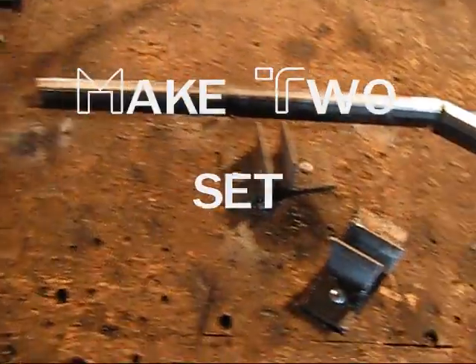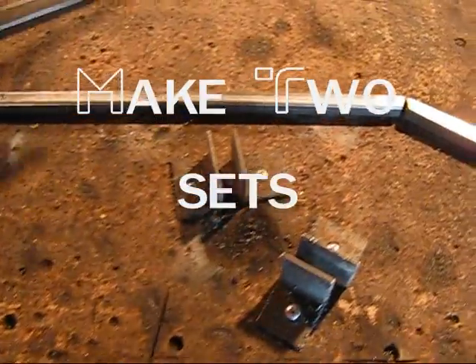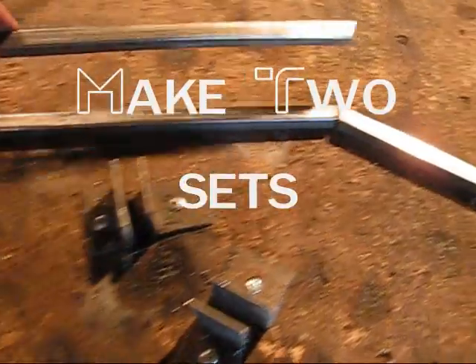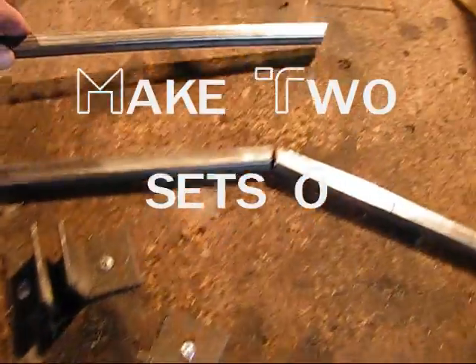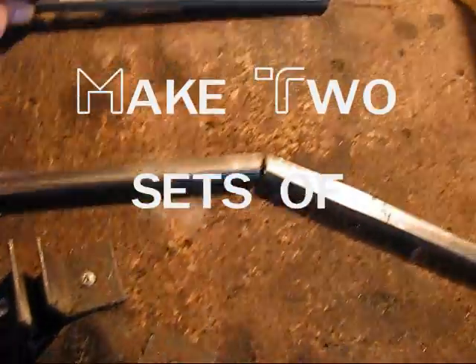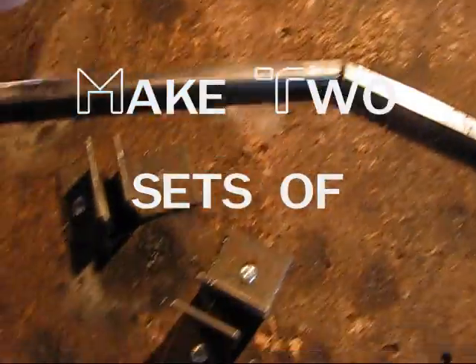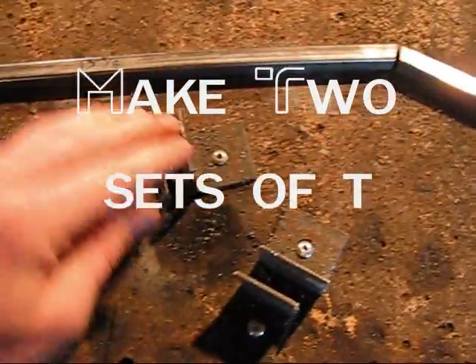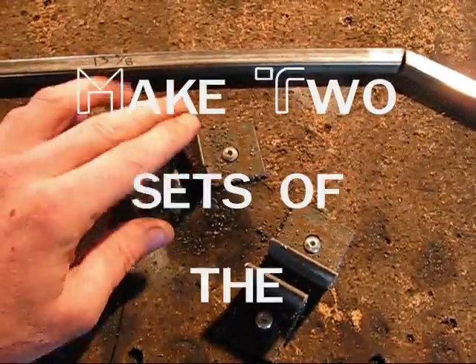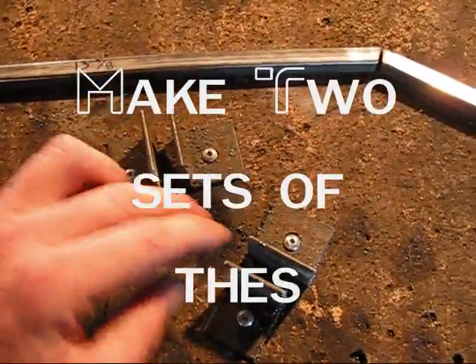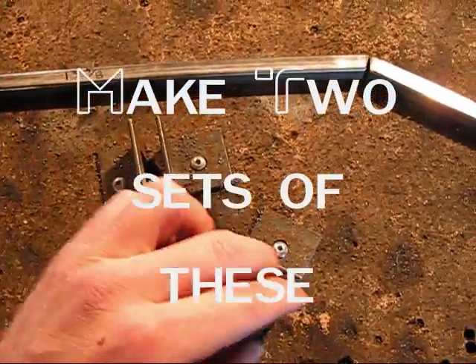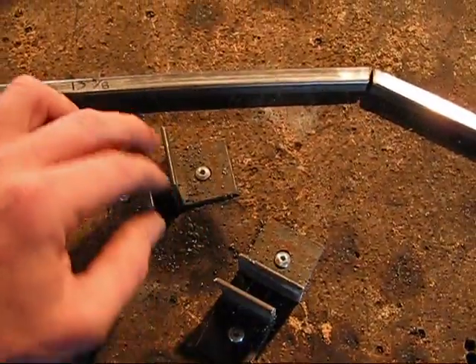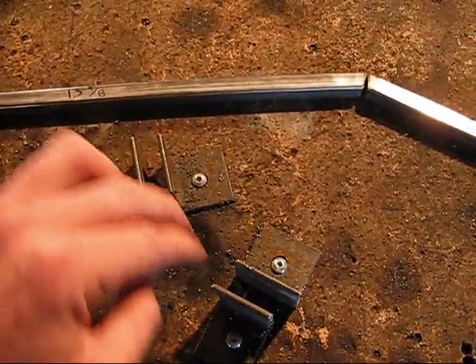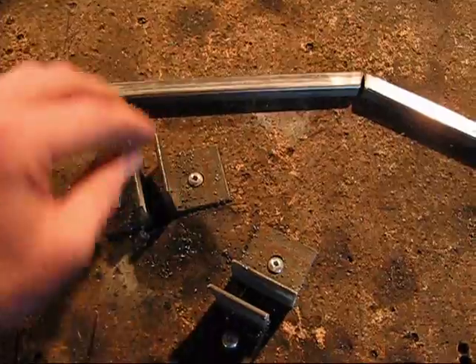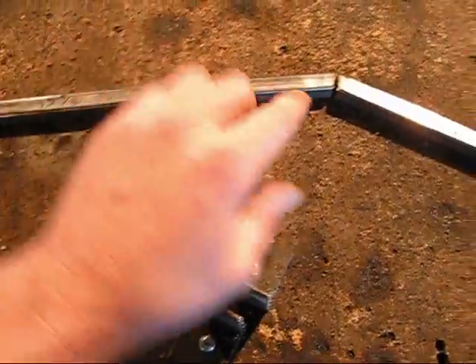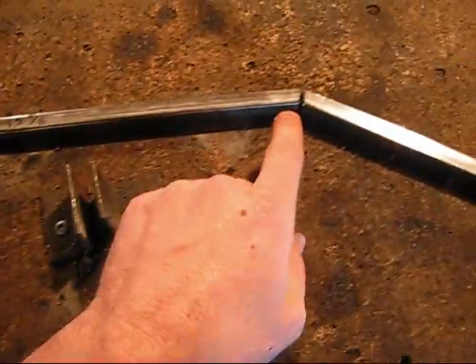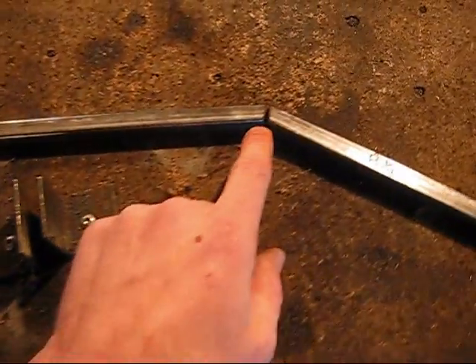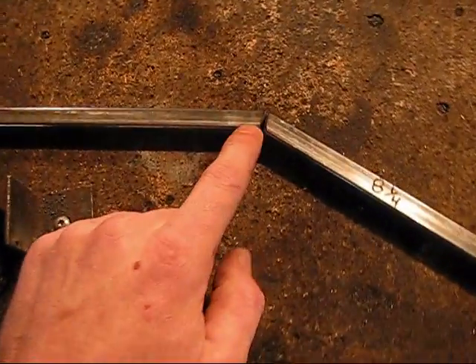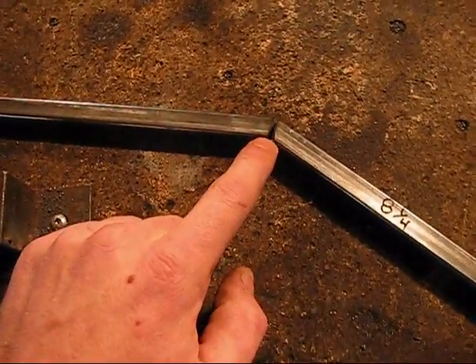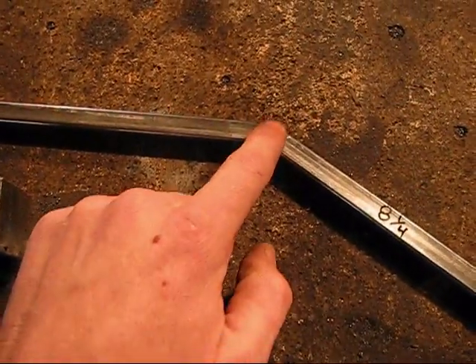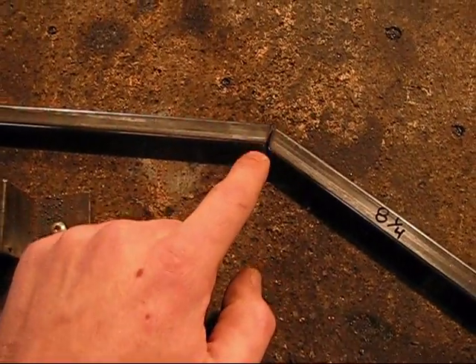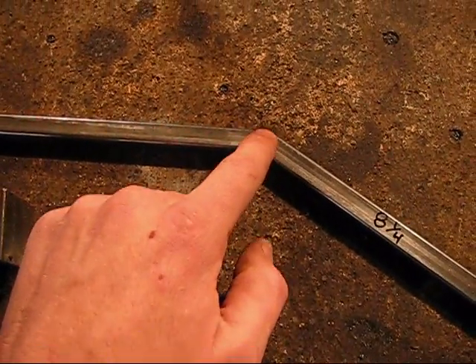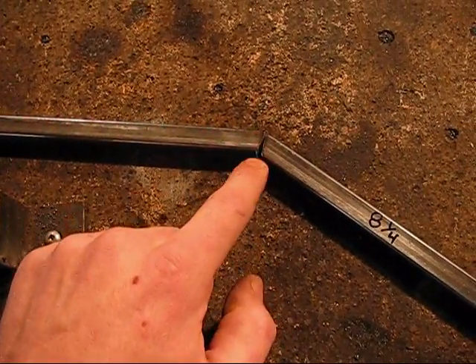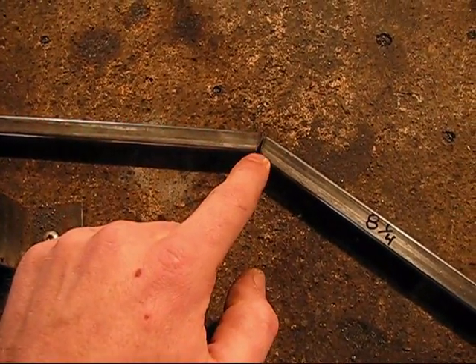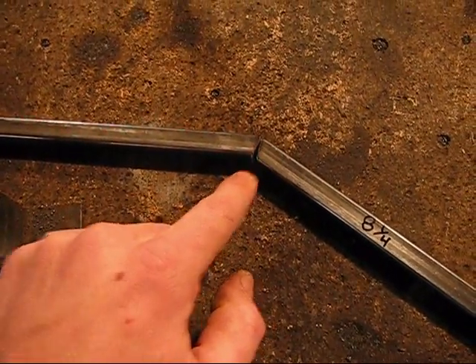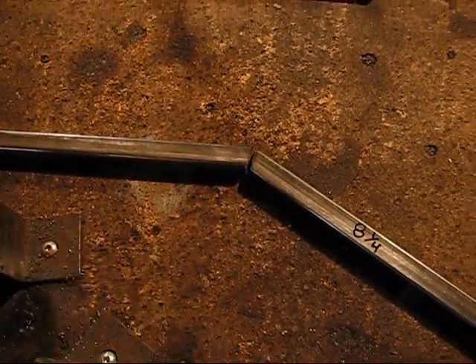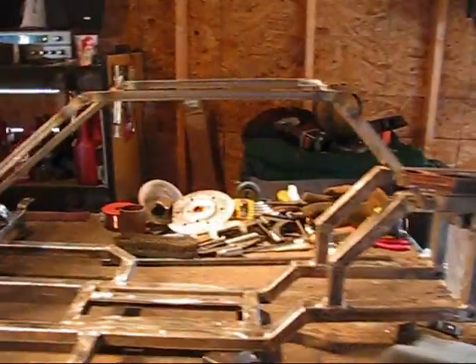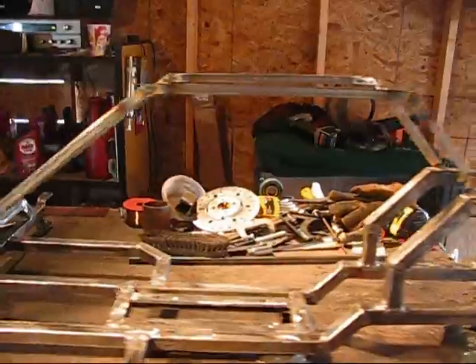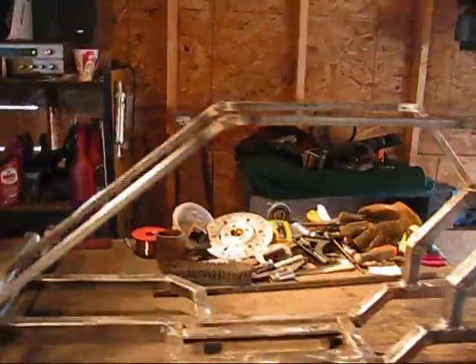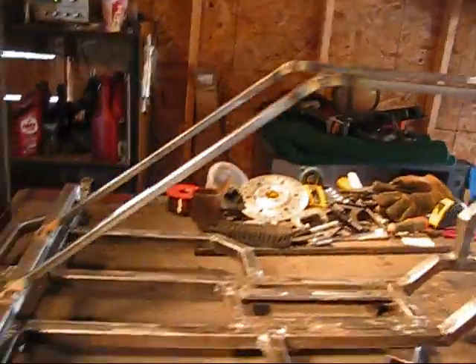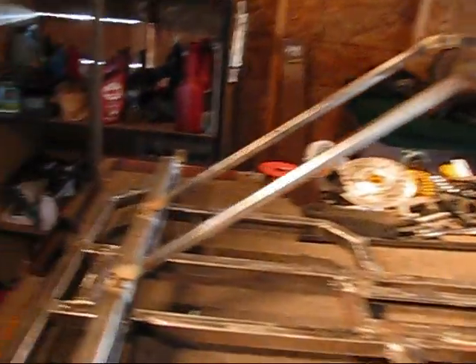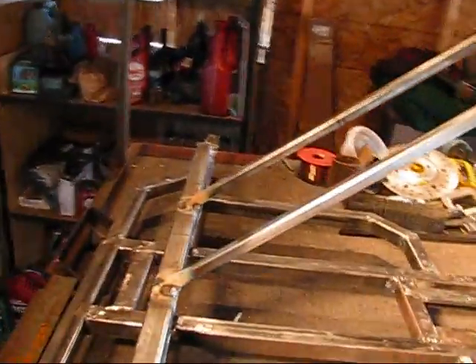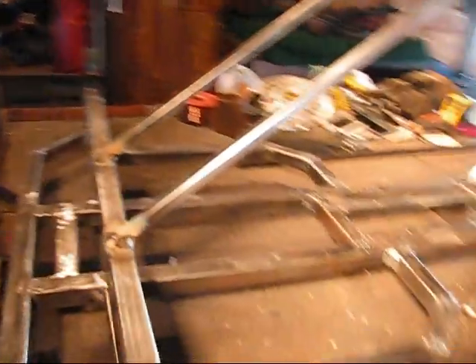Now I have this jig set up here, and this jig is for forty-five degrees, so I'm going to be welding these two here. Looks like I got these all welded on.